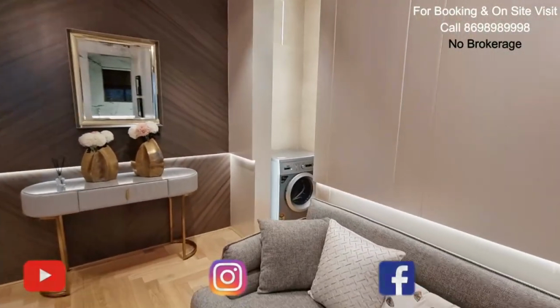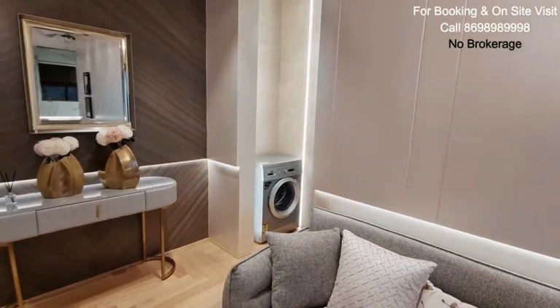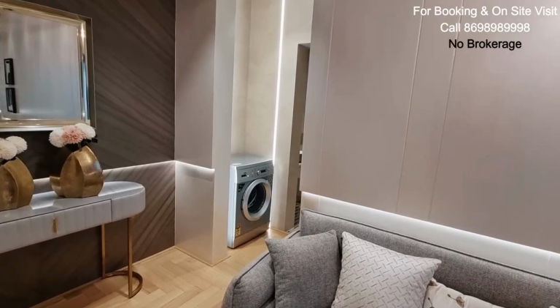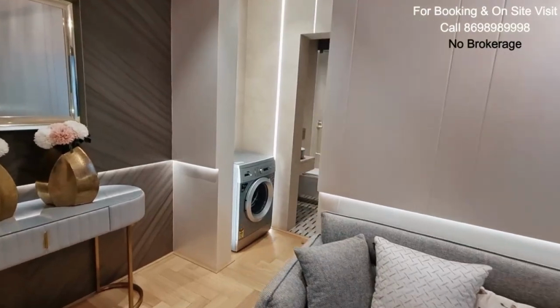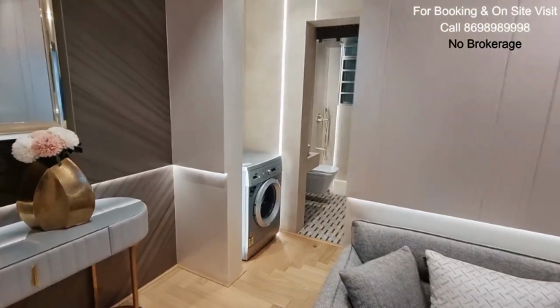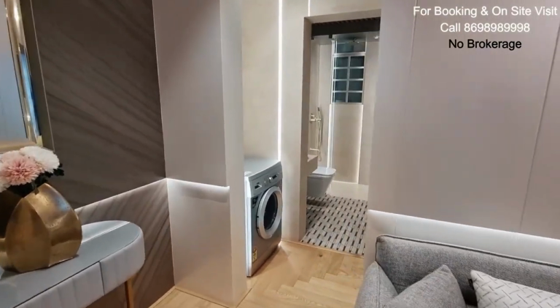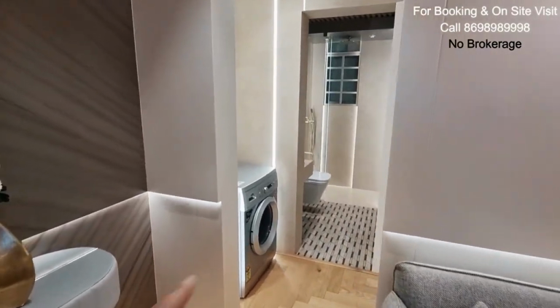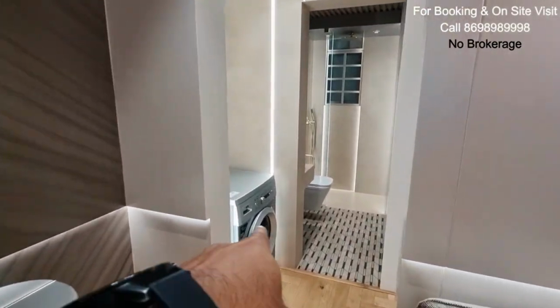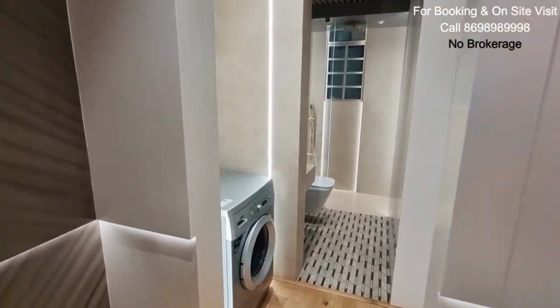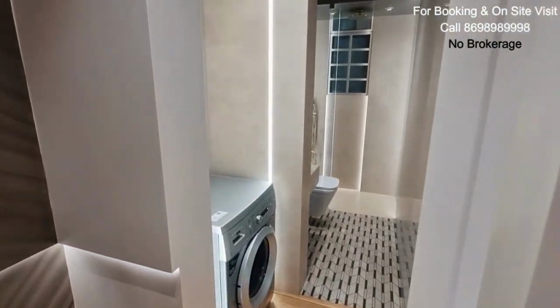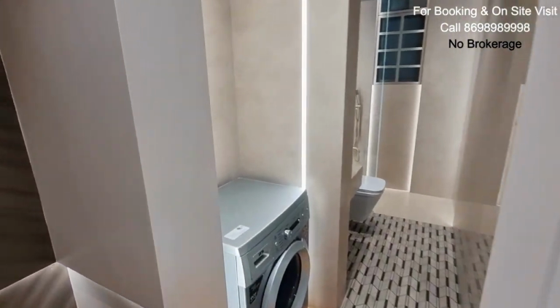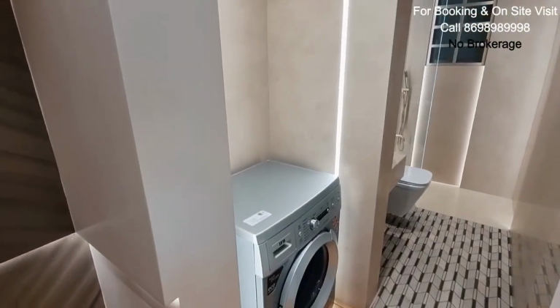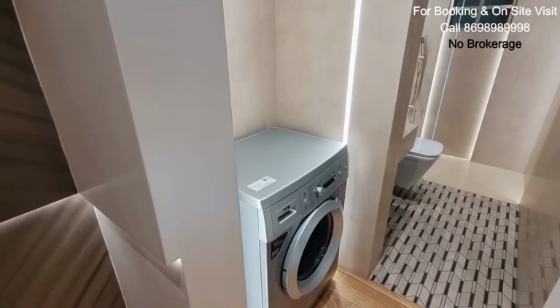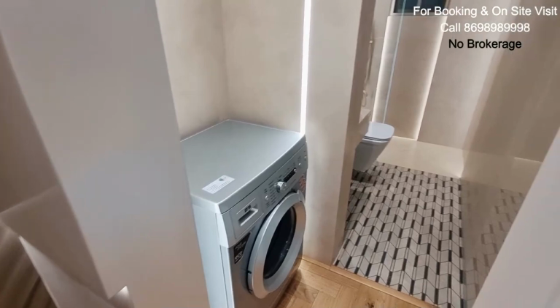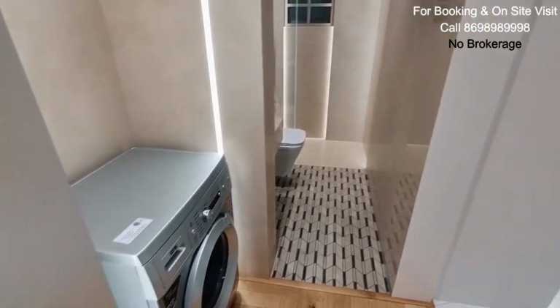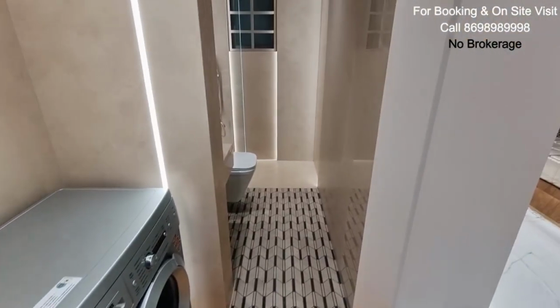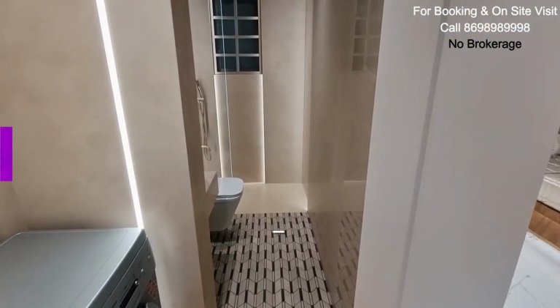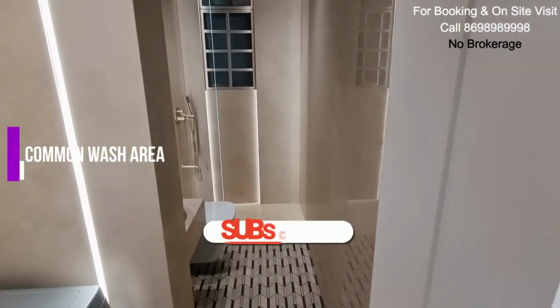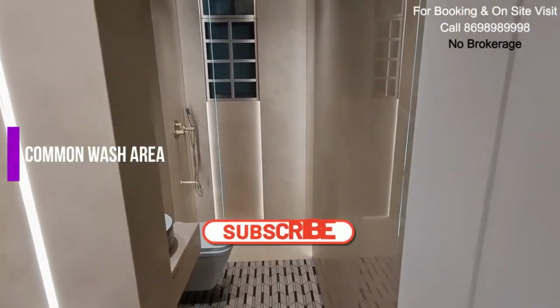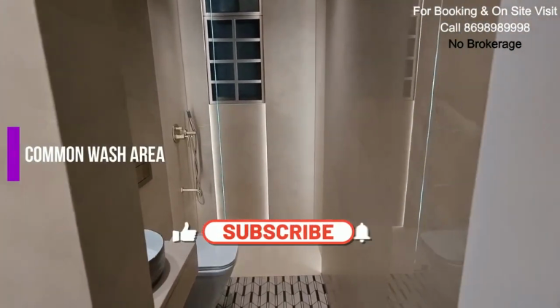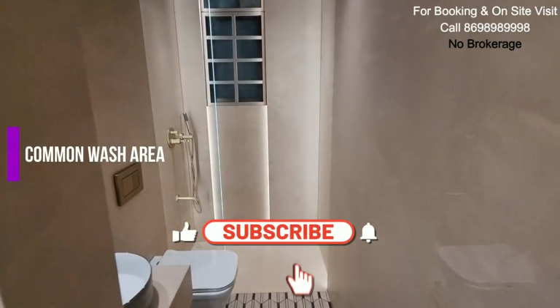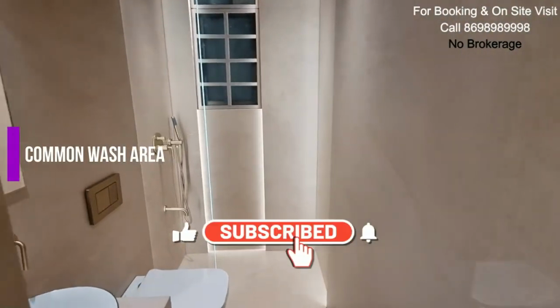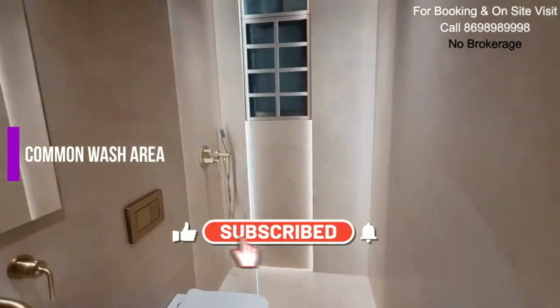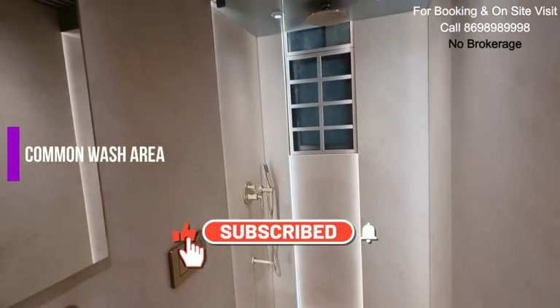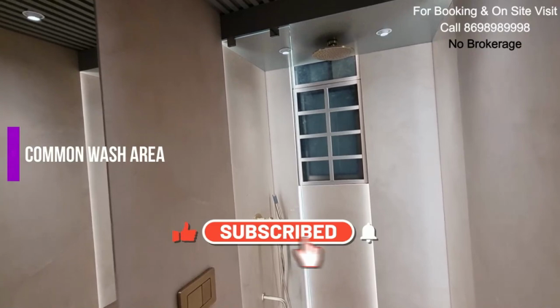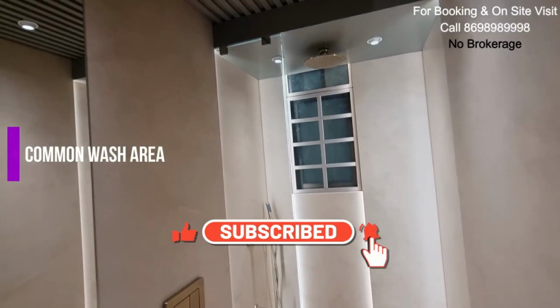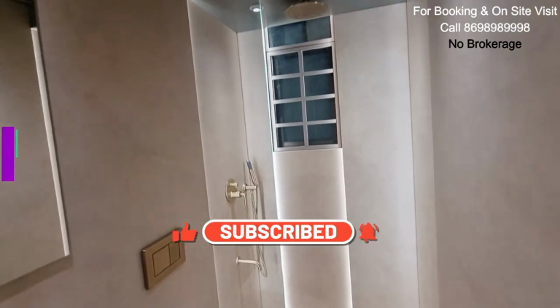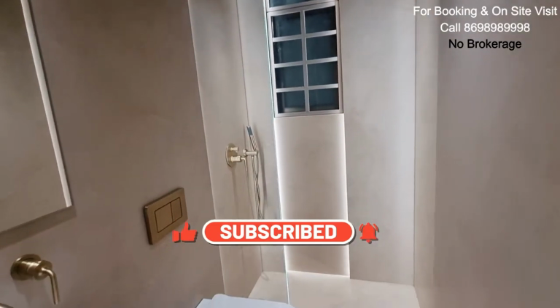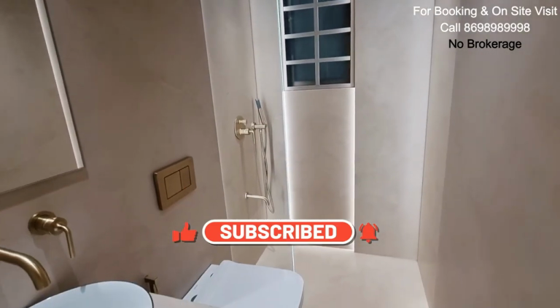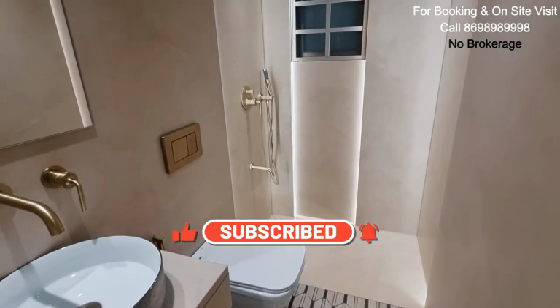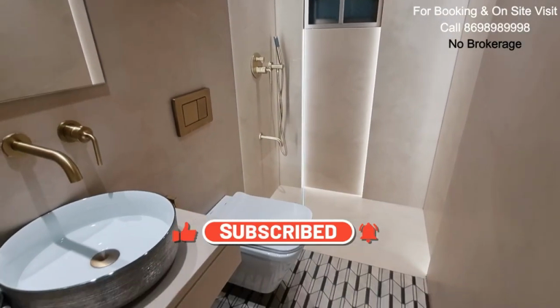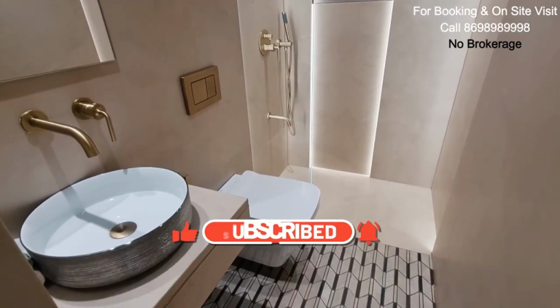Let's move further and here you get a small space for your washing machine. And here you get your common wash area. Fit, finish, quality levels — top notch. You will be getting Sera fittings here.